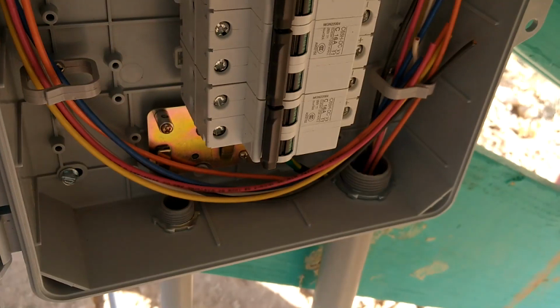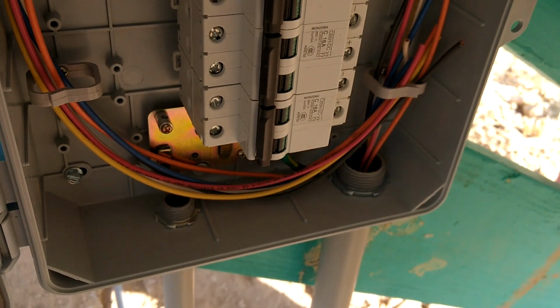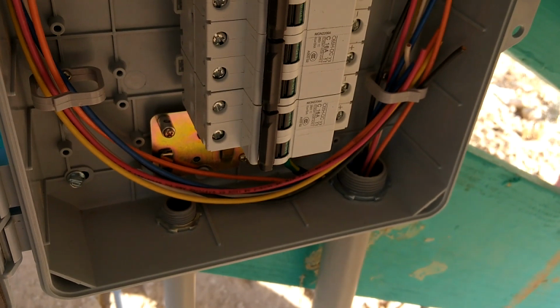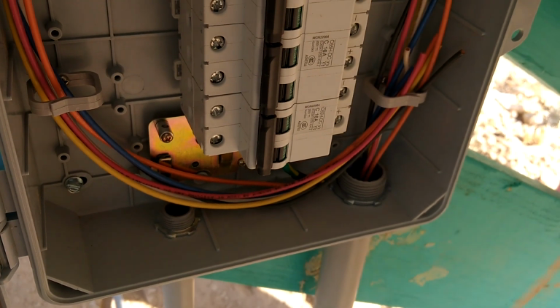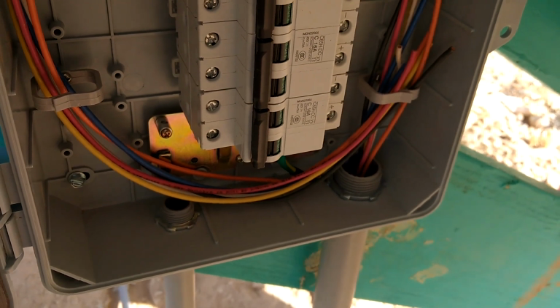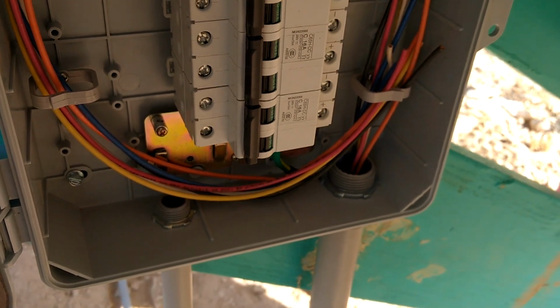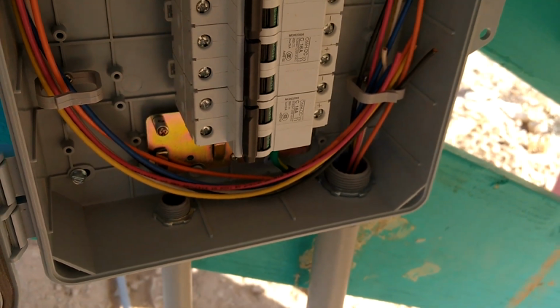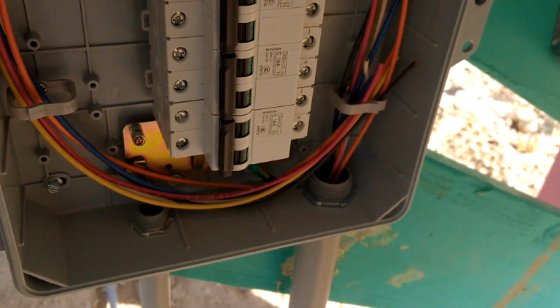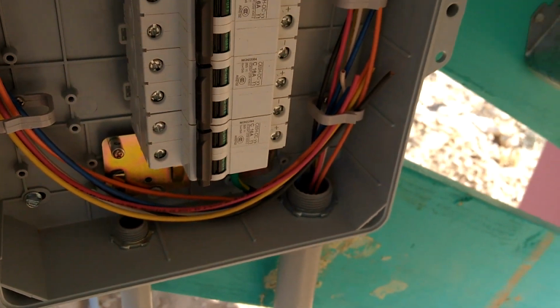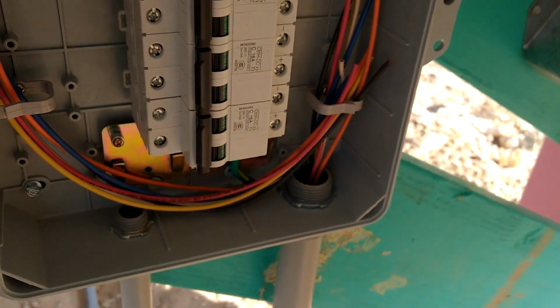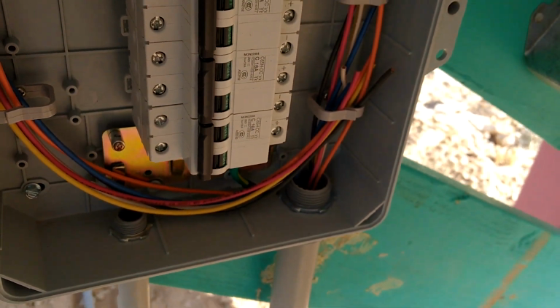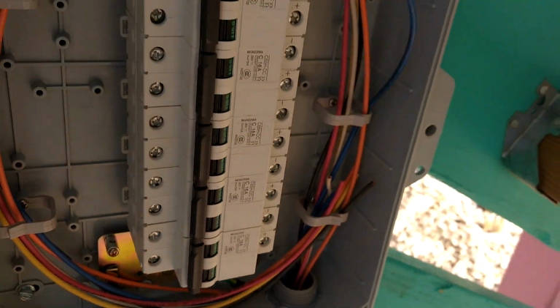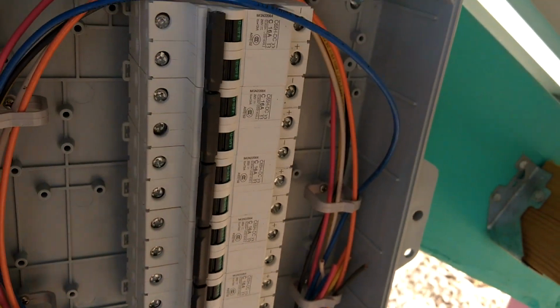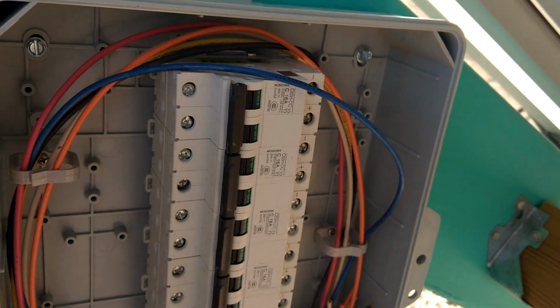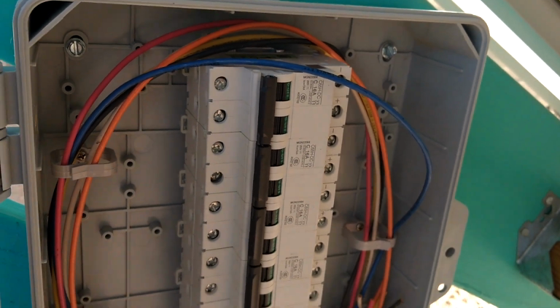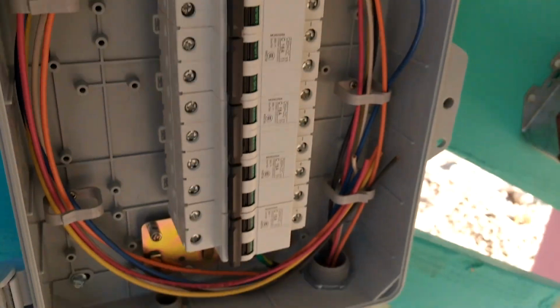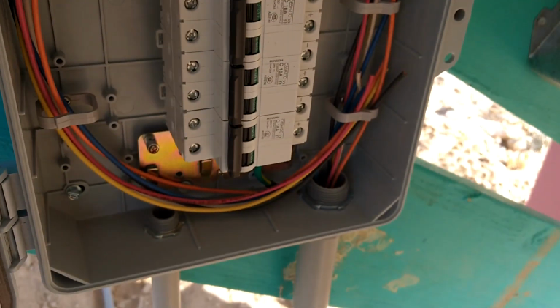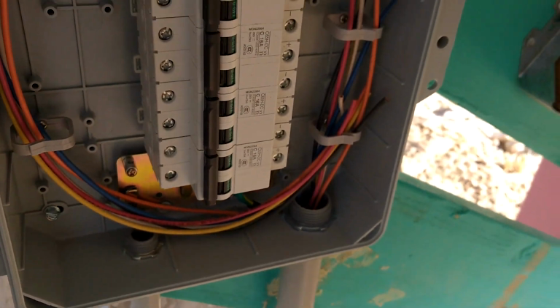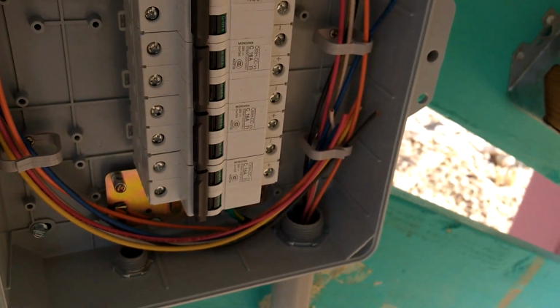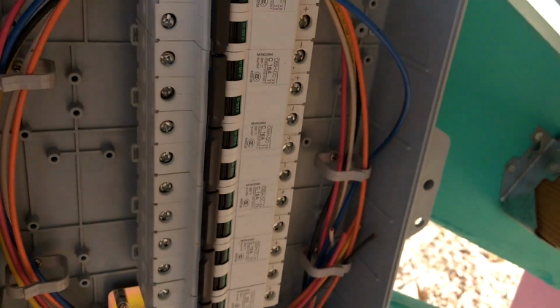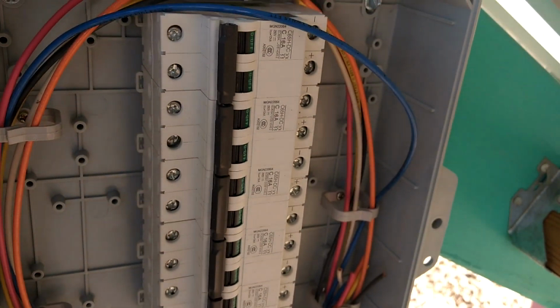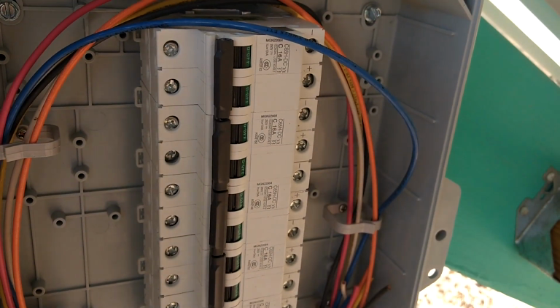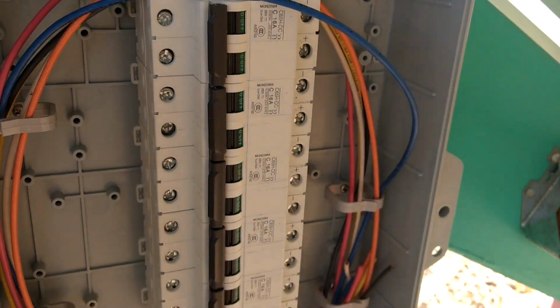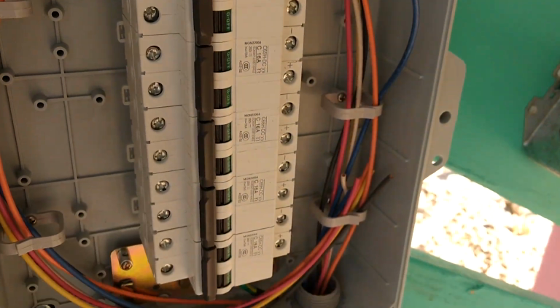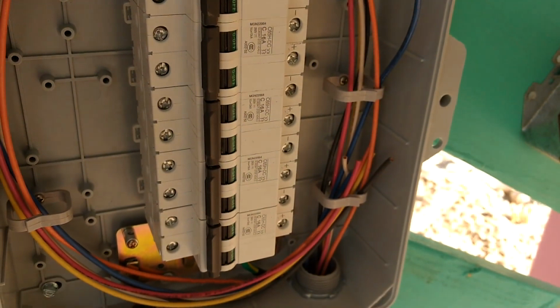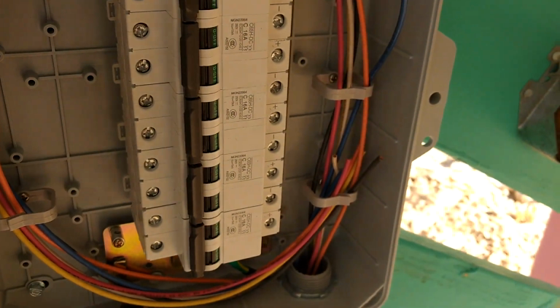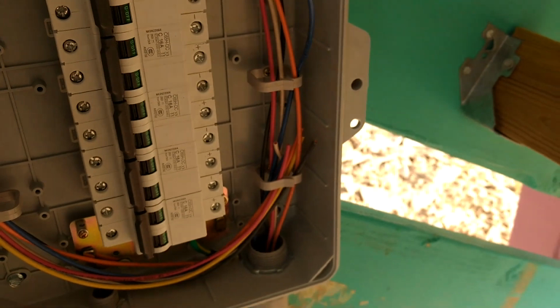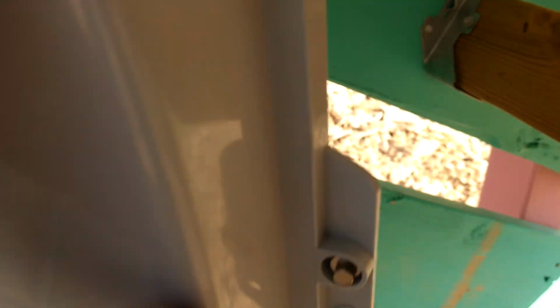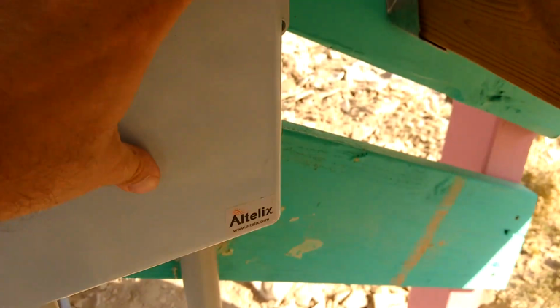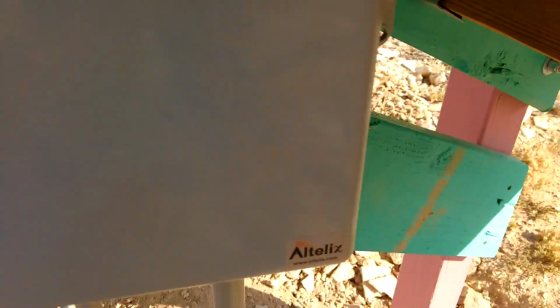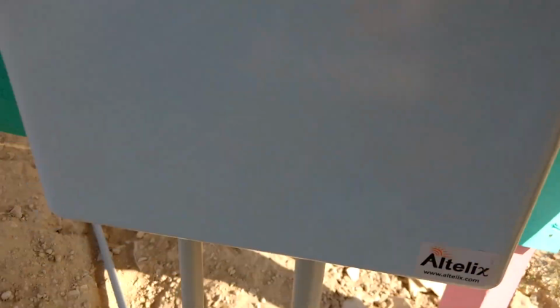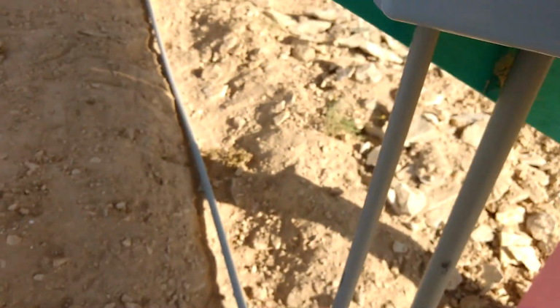It's nice and windy out here, so I'm just going to show you real quick. We've got our wires pulled through here into the box. I haven't actually terminated them on these breakers yet, but that's the outside.